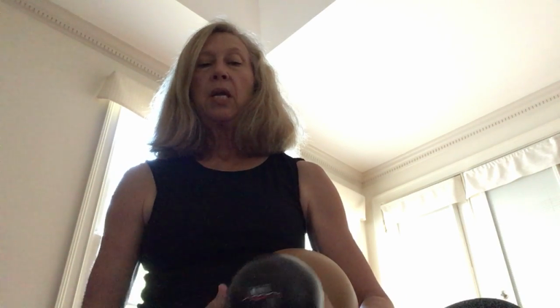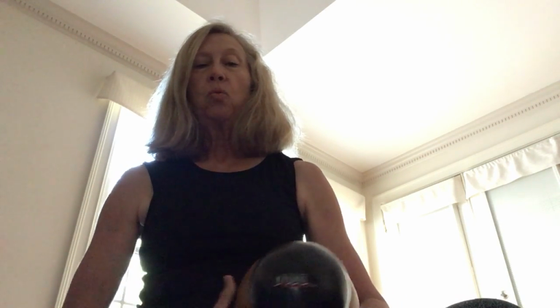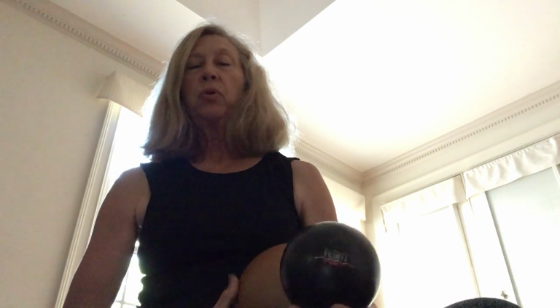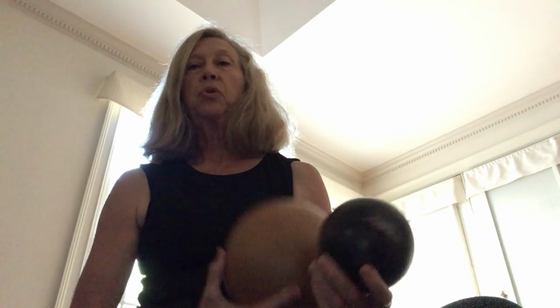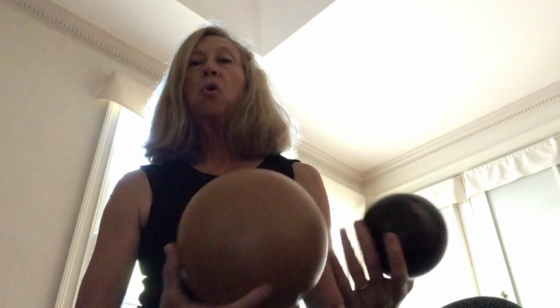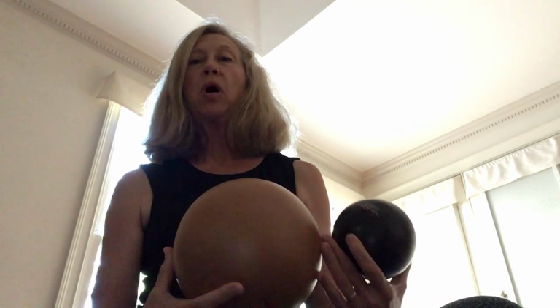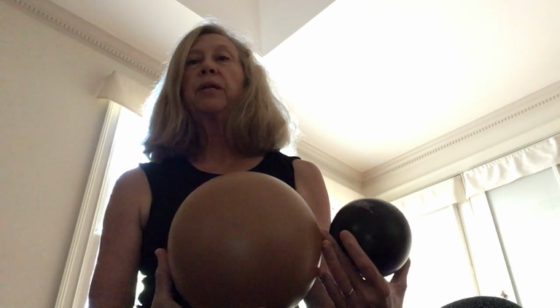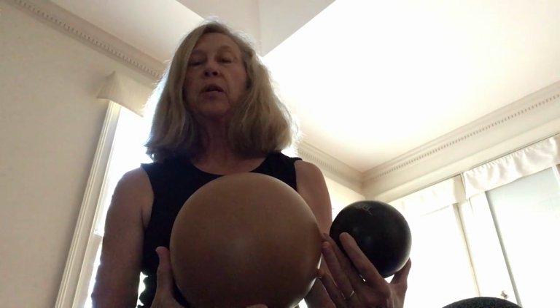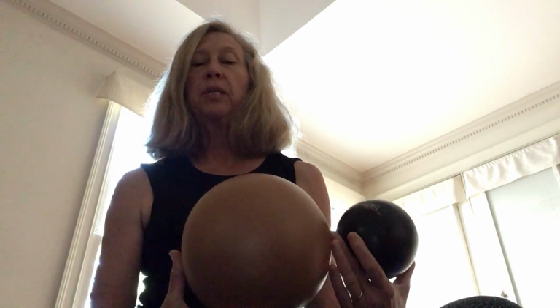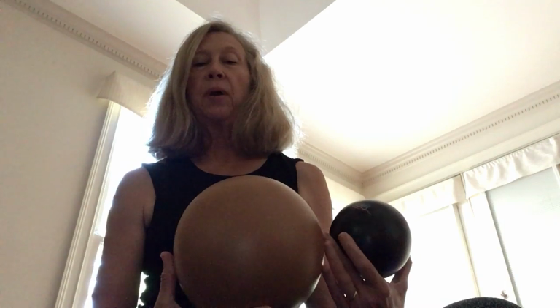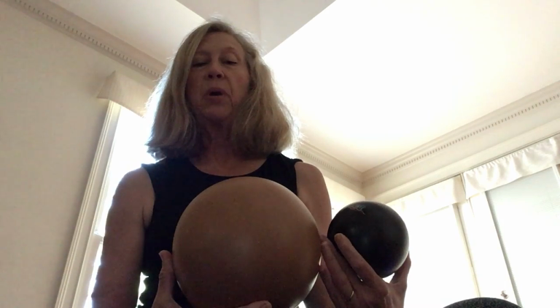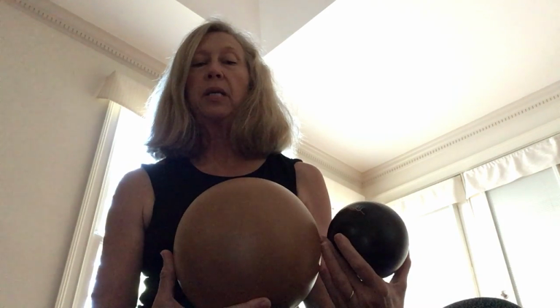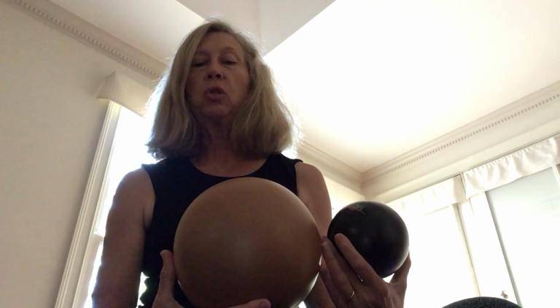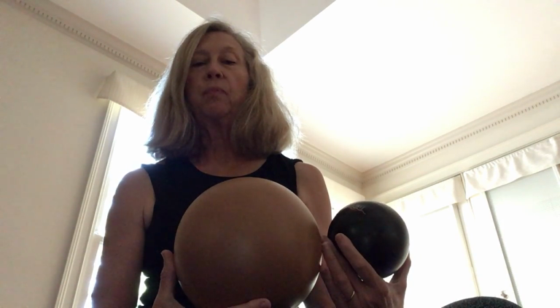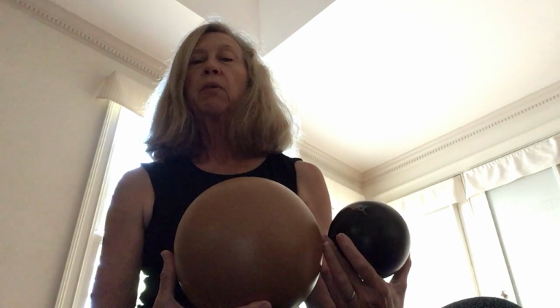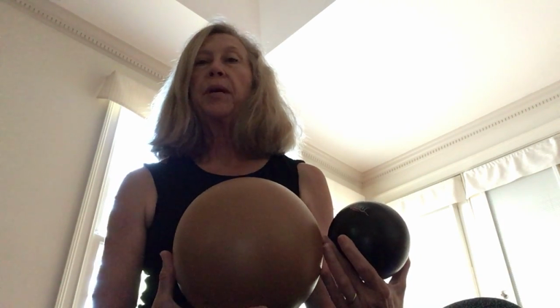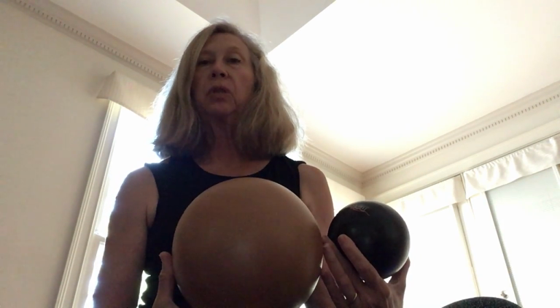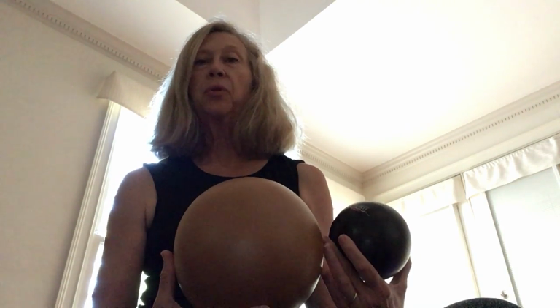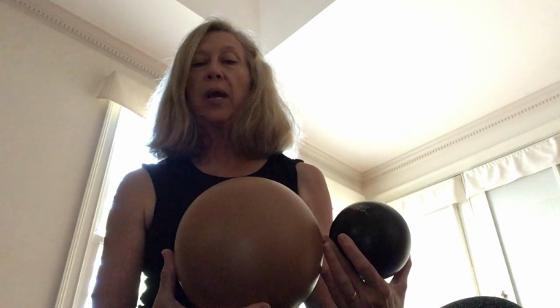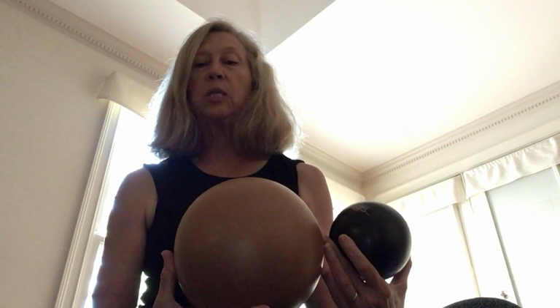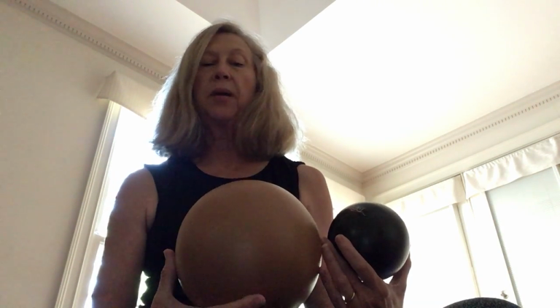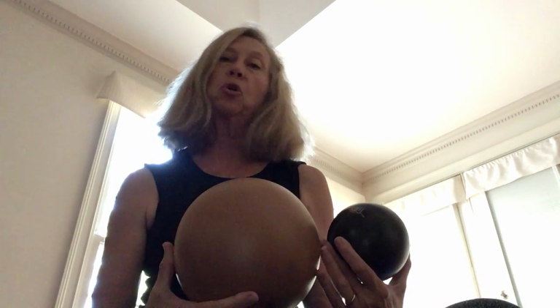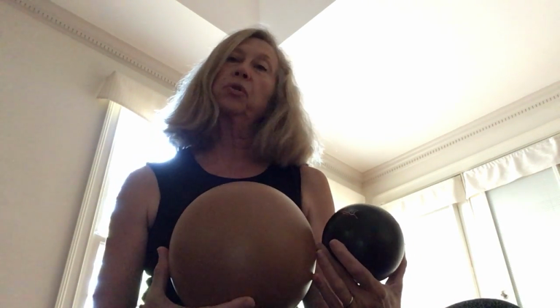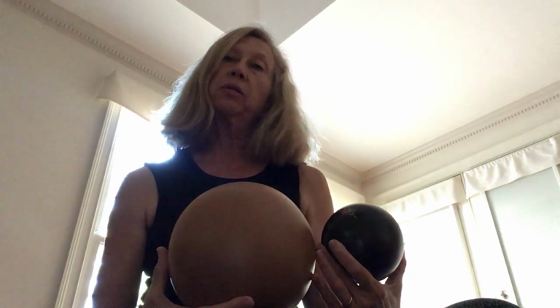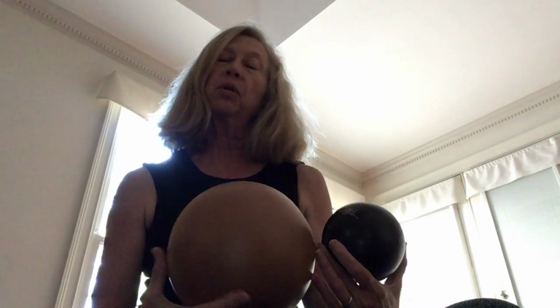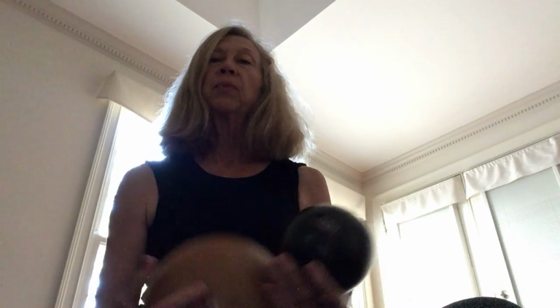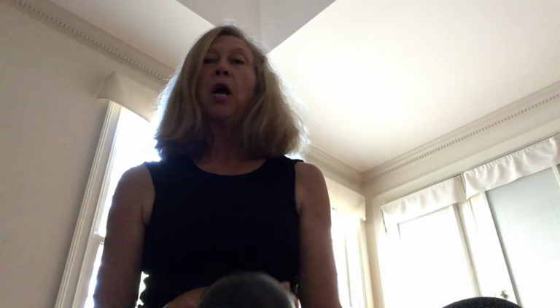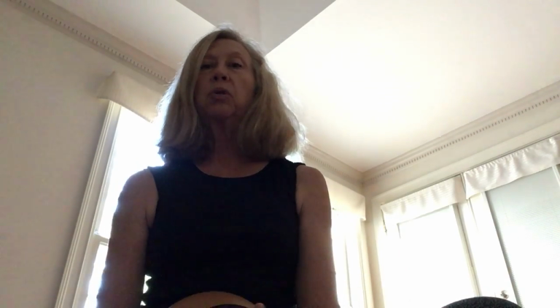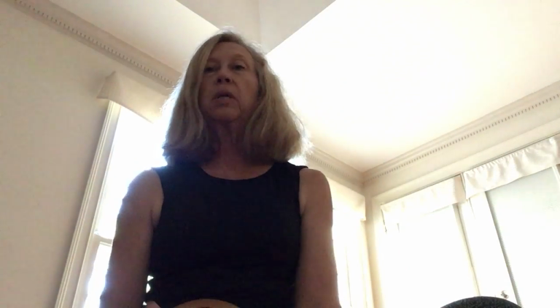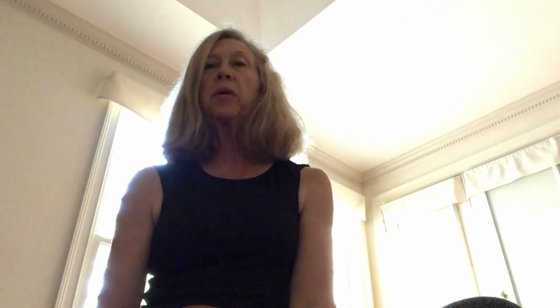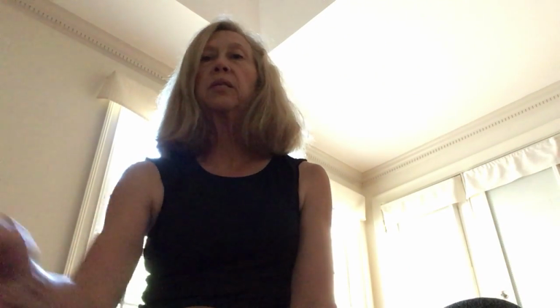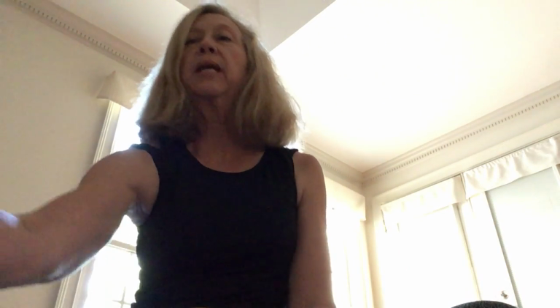Then we will use the gold ball in various places around the body to free up the low and thoracic spine, the shoulders, and the abdominals. I hope you'll join us. Thanks!